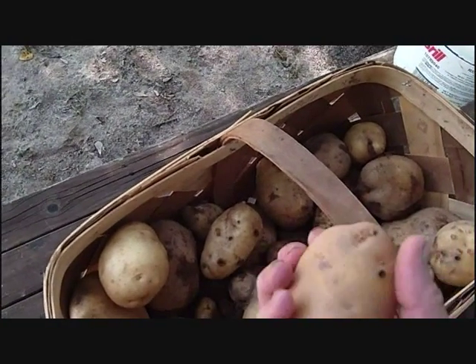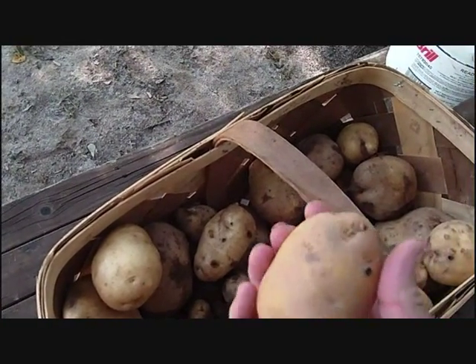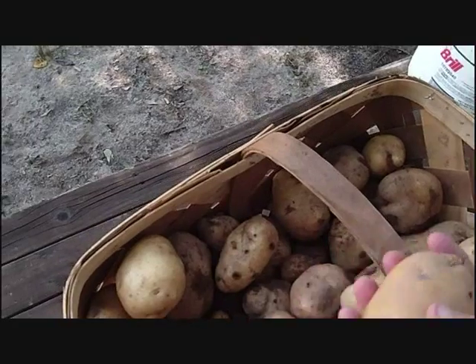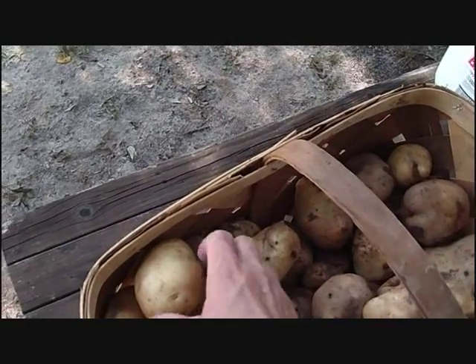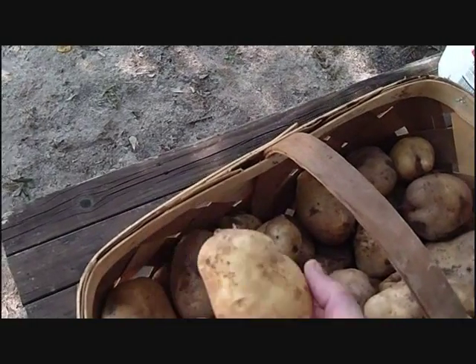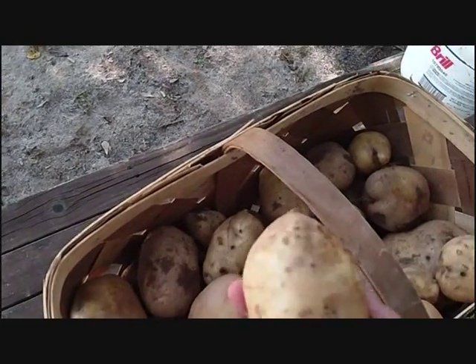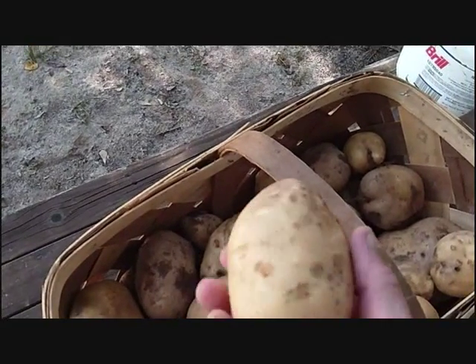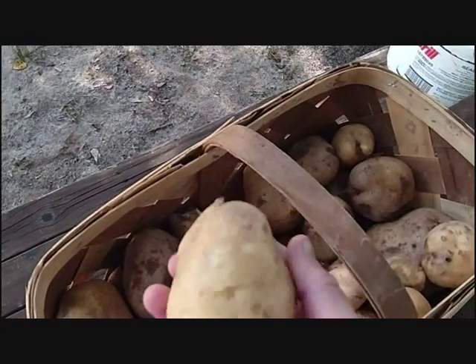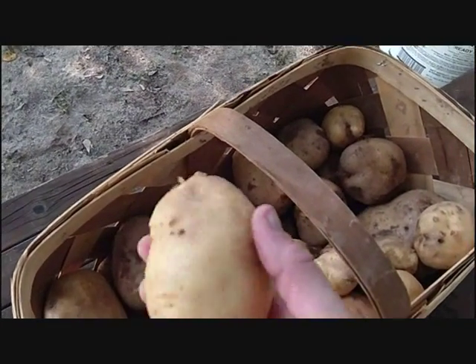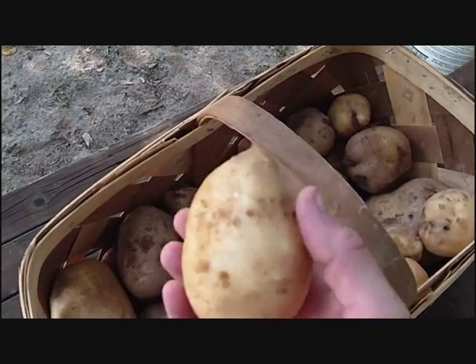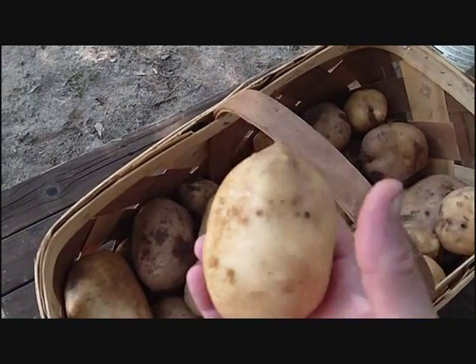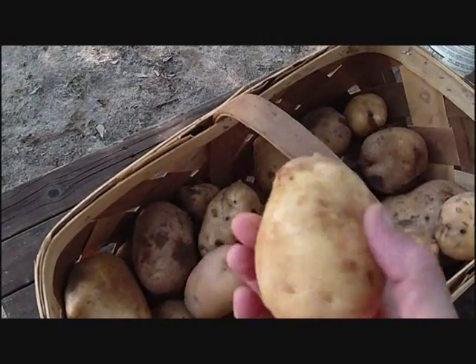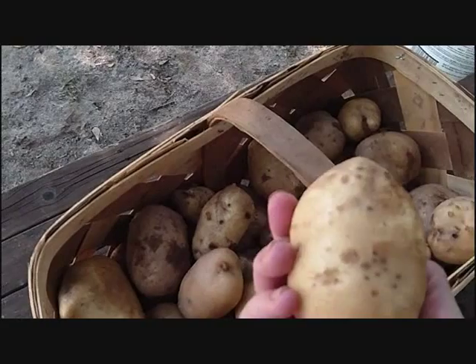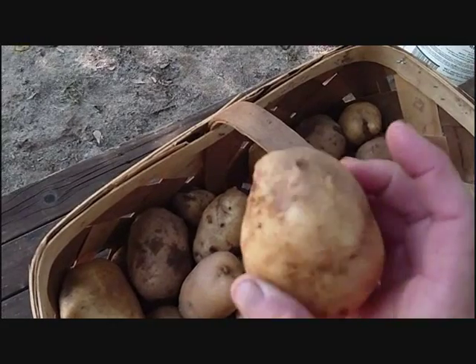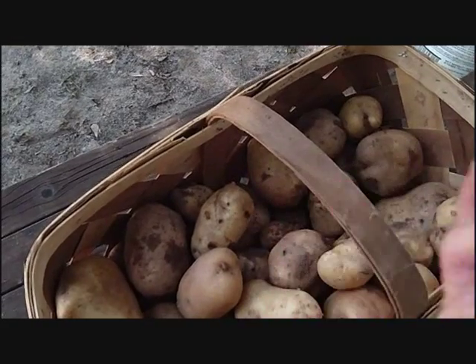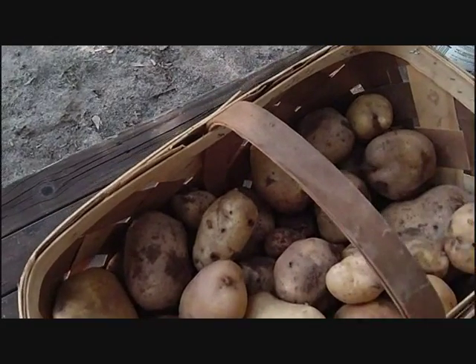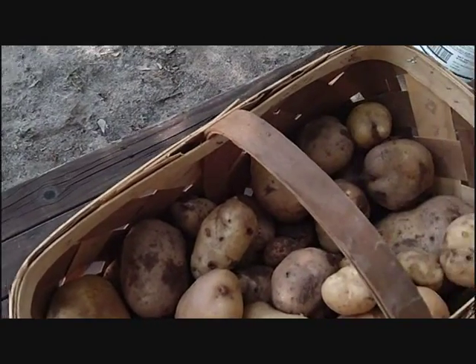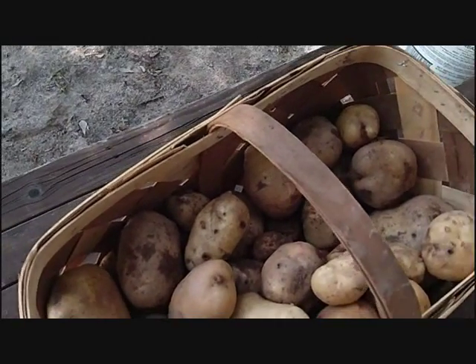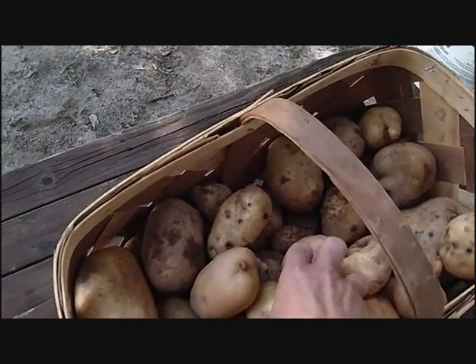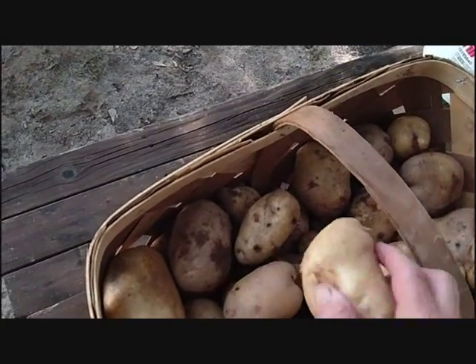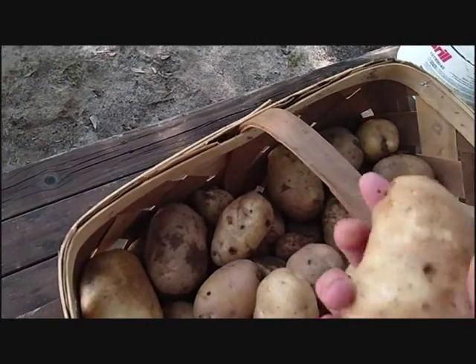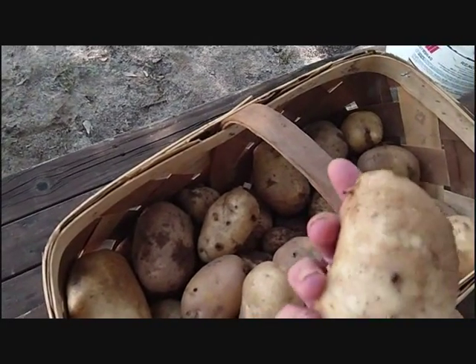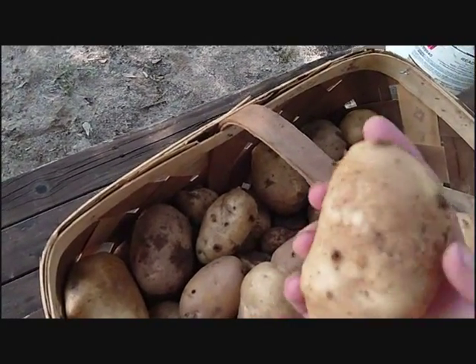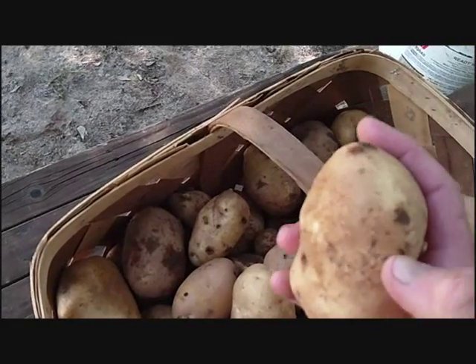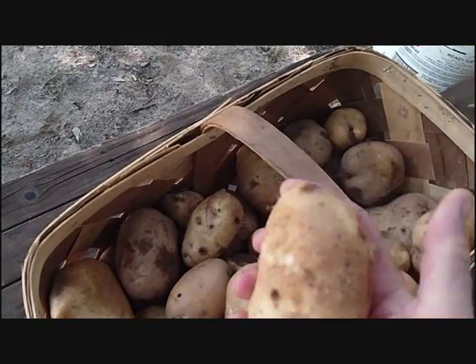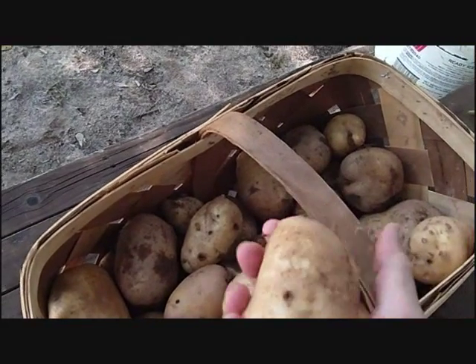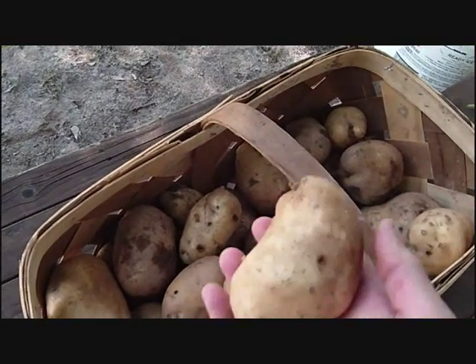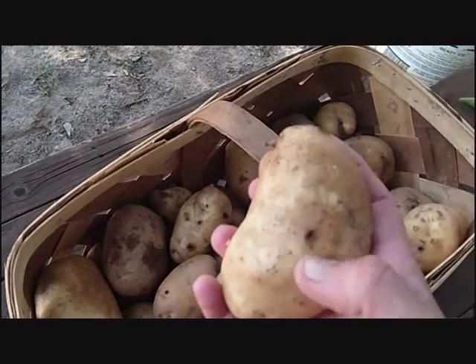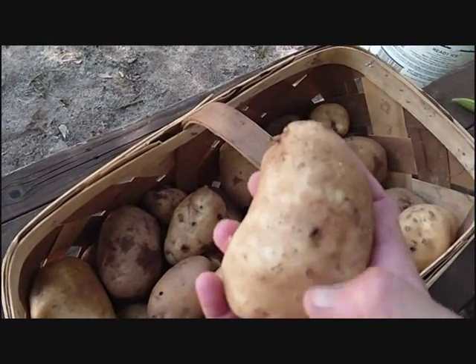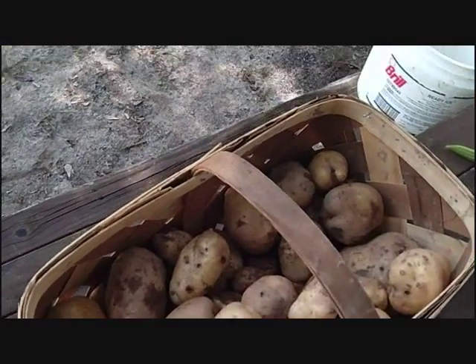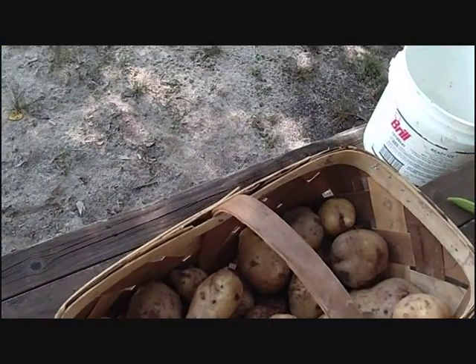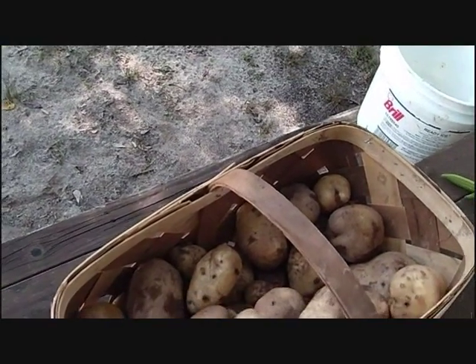Some of the smaller ones like this are pretty good baking size for us. You might have to bake two or three, depending on how many people you're feeding — two or three a piece, perhaps.